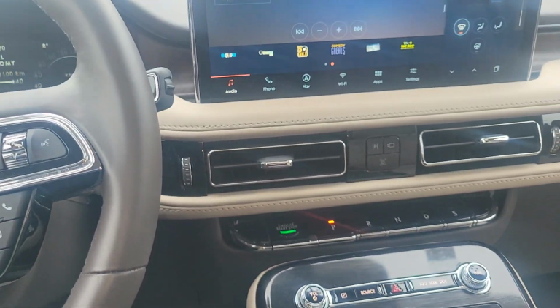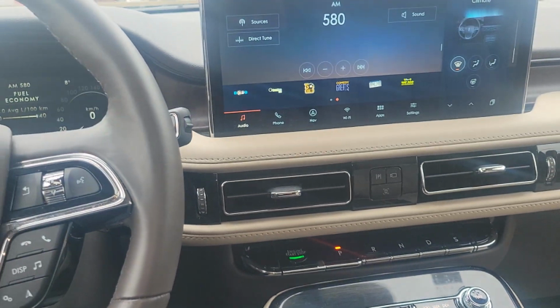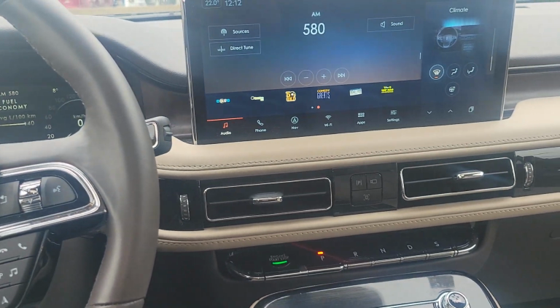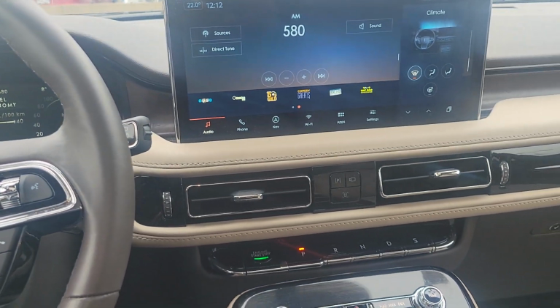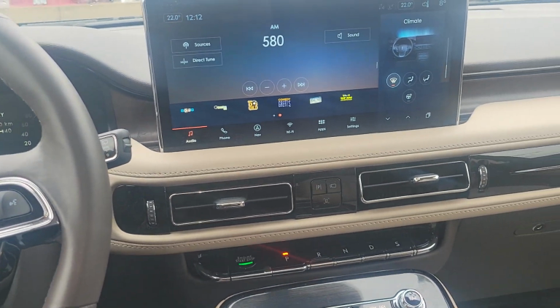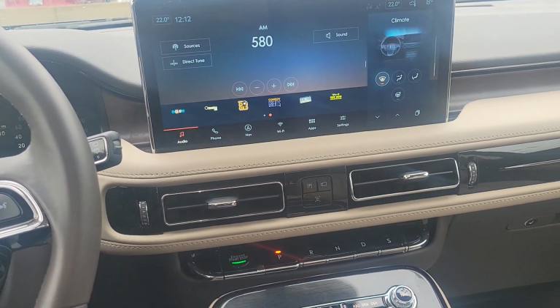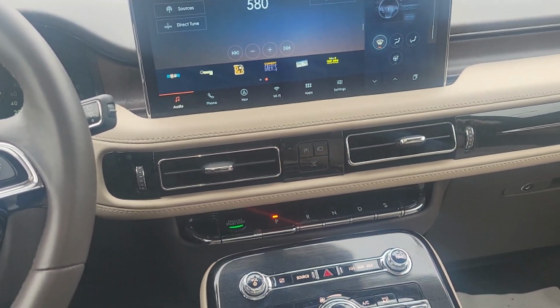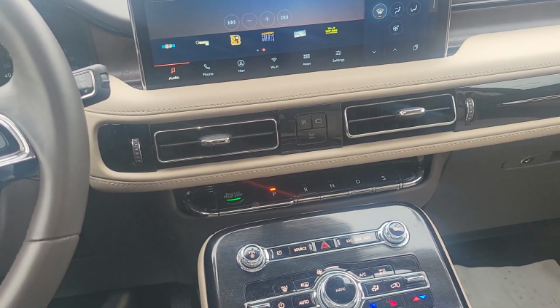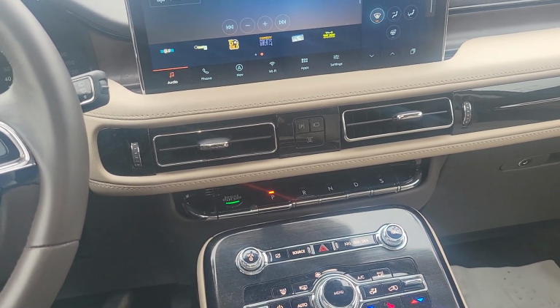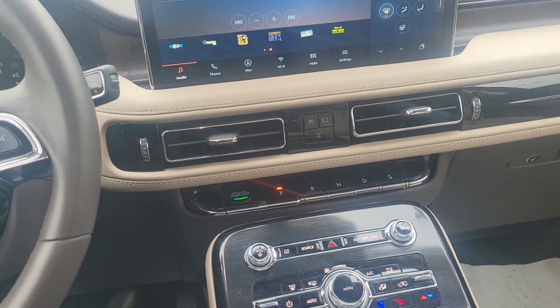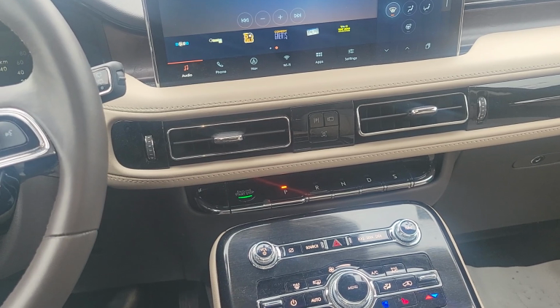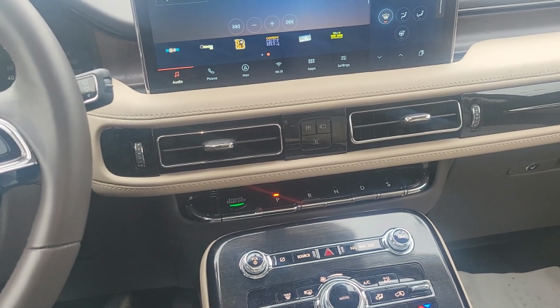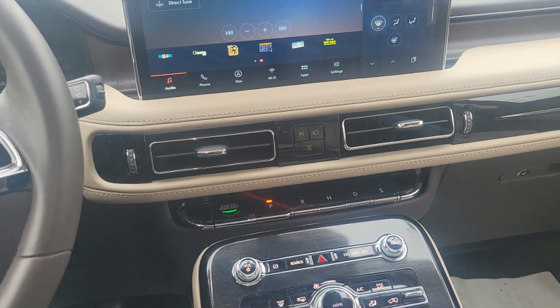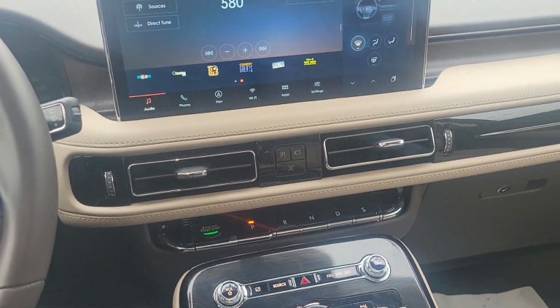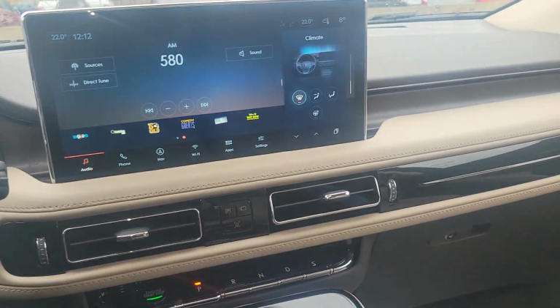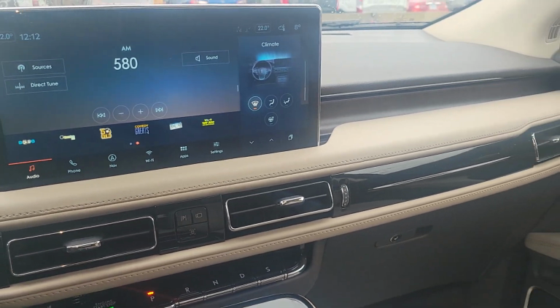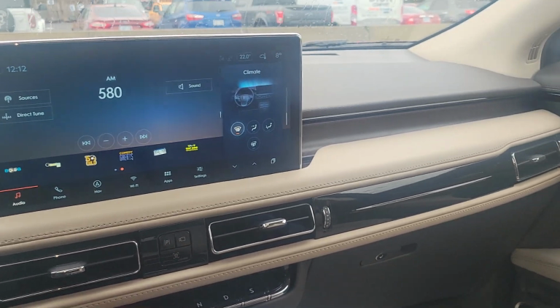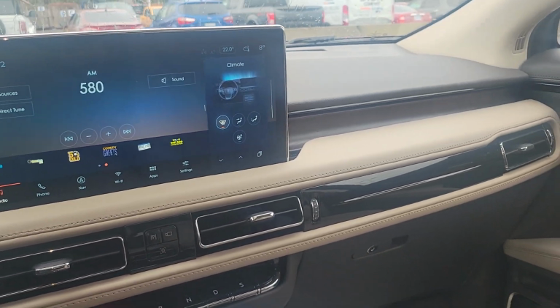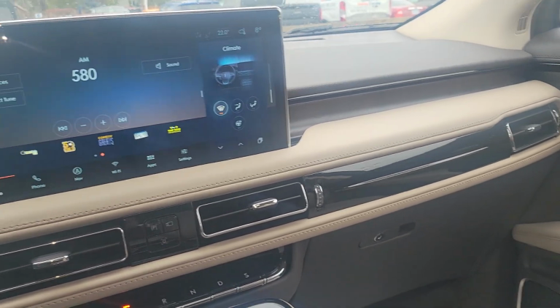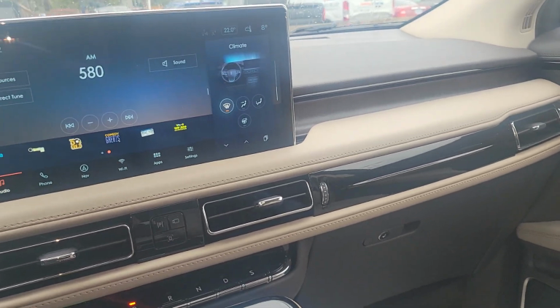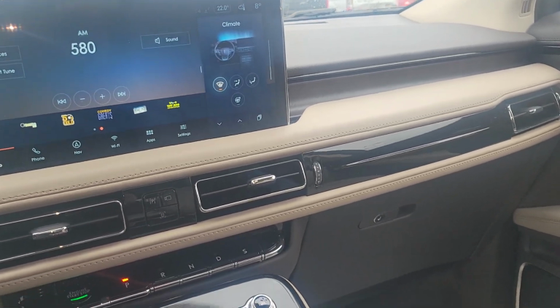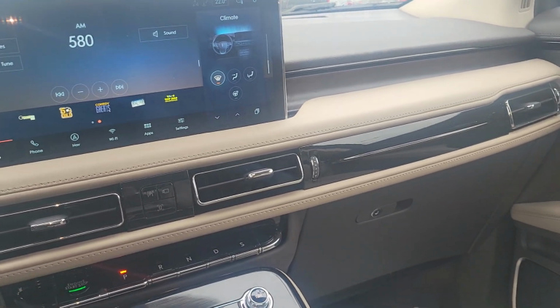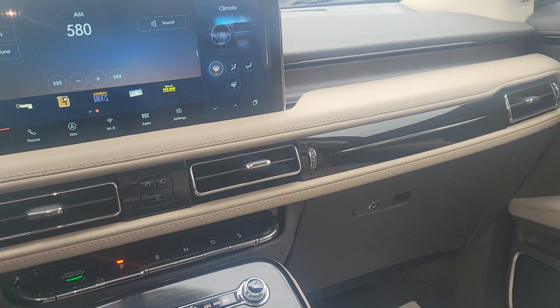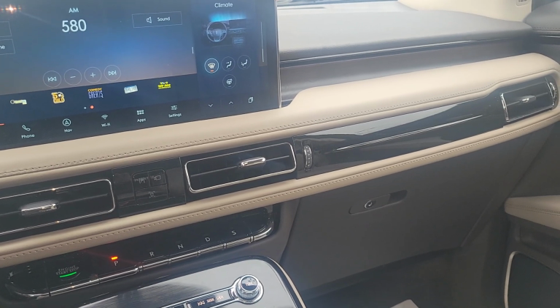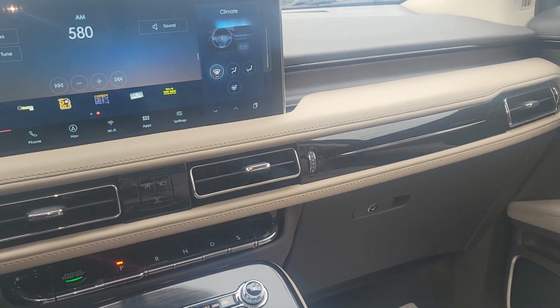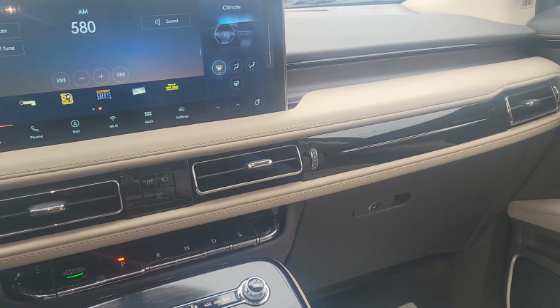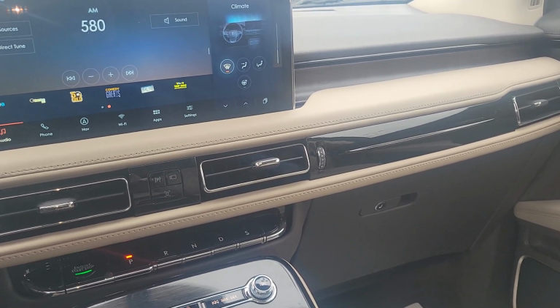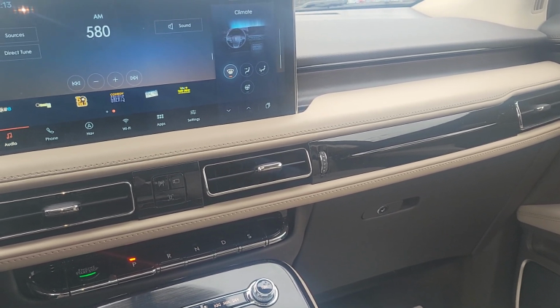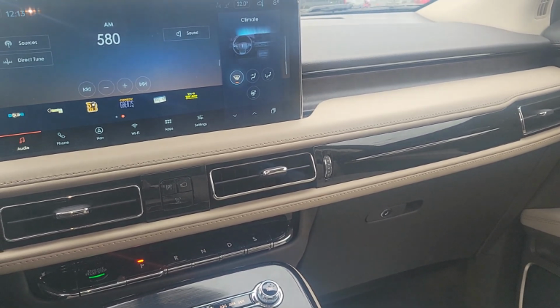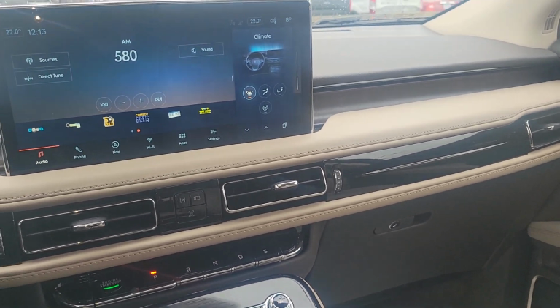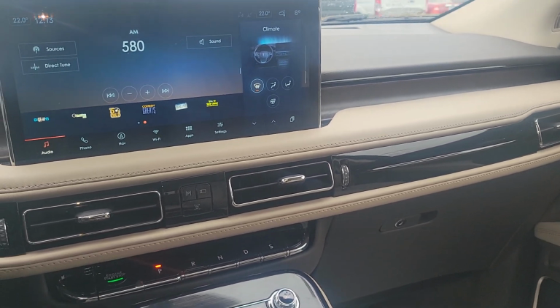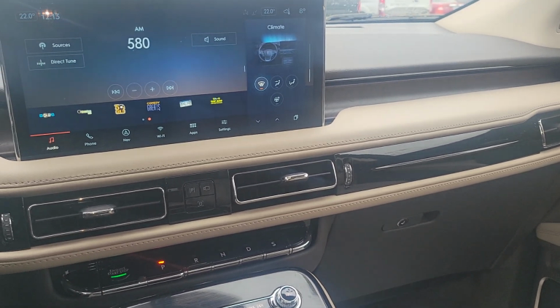This has the V6 motor — it's a 2.7-liter, 335-horsepower engine with 380 pound-feet of torque. It does have the tow package on it and can tow up to 3,500 pounds.